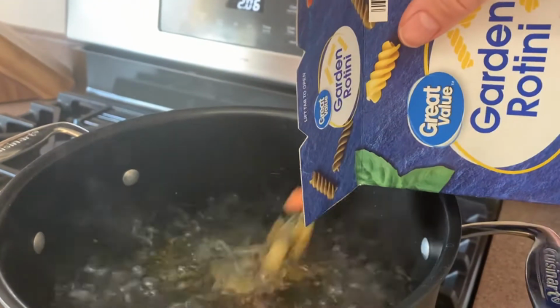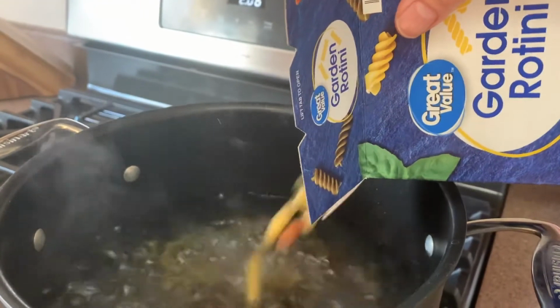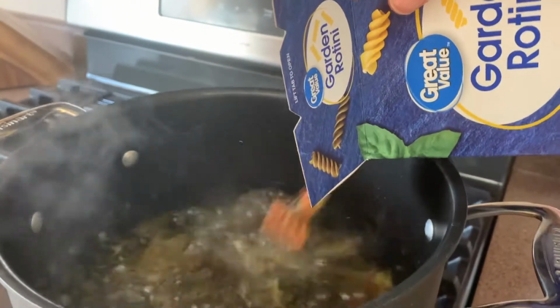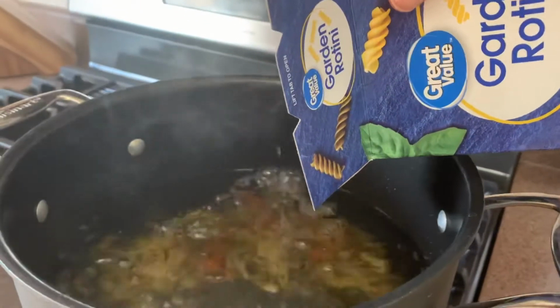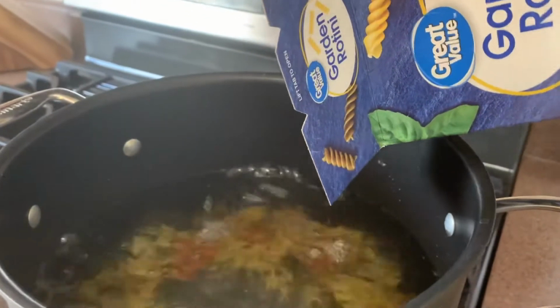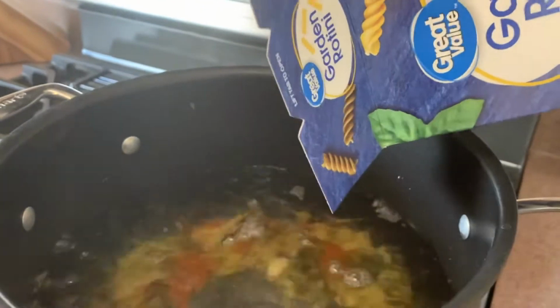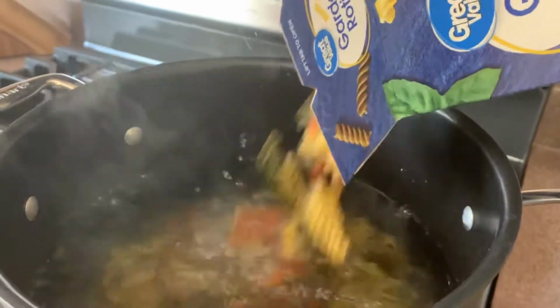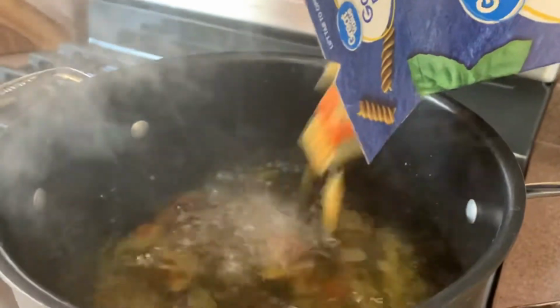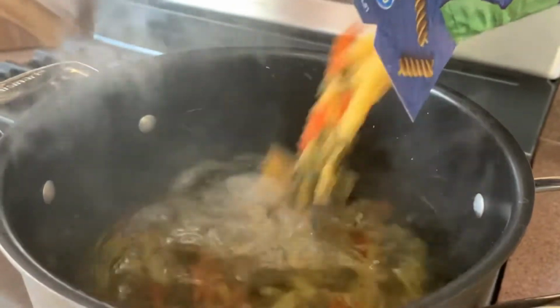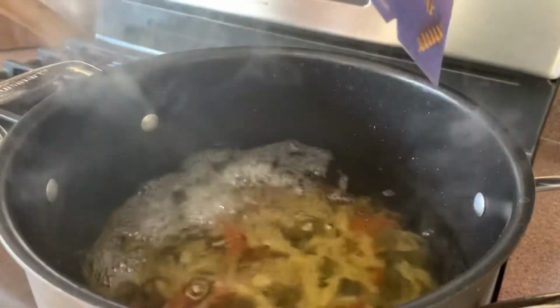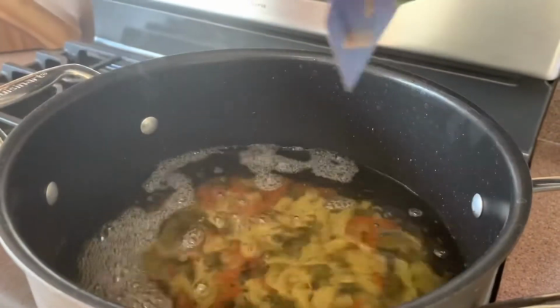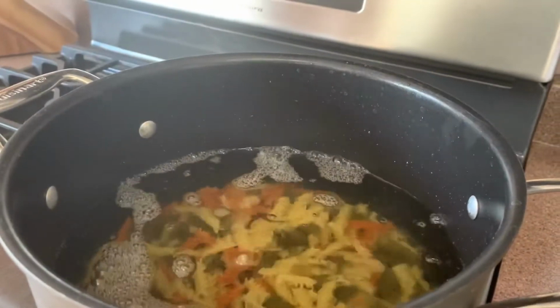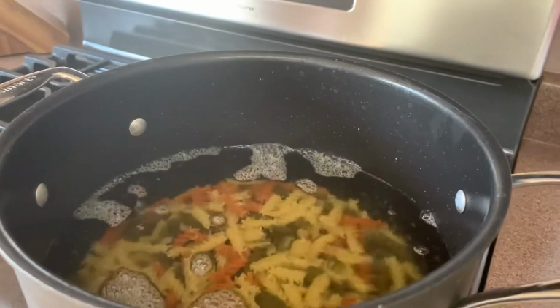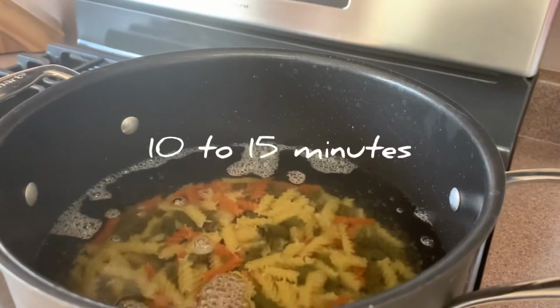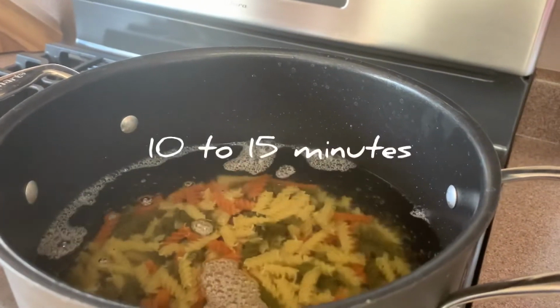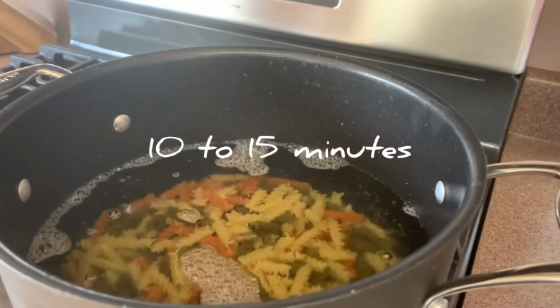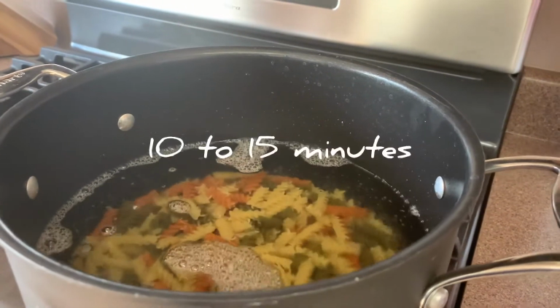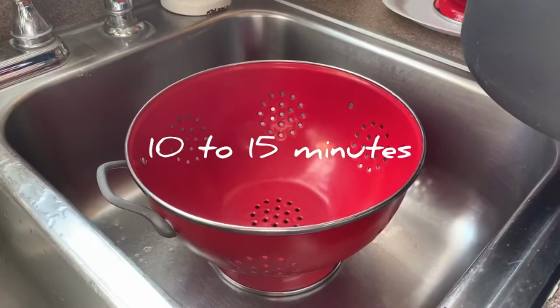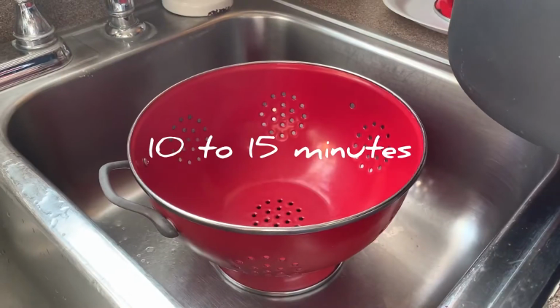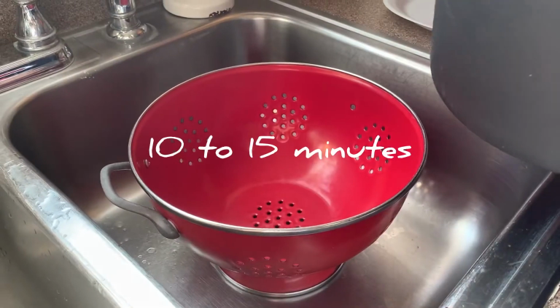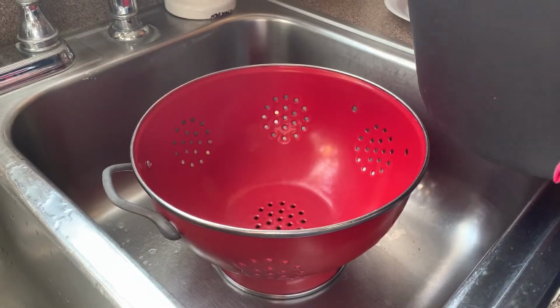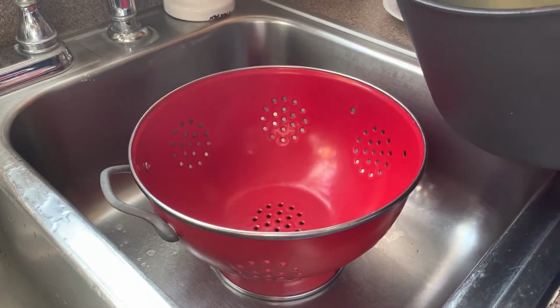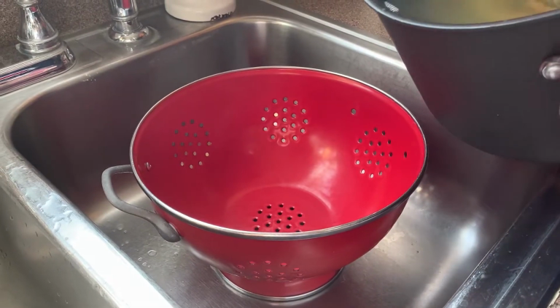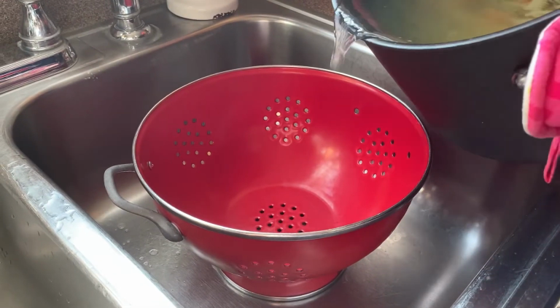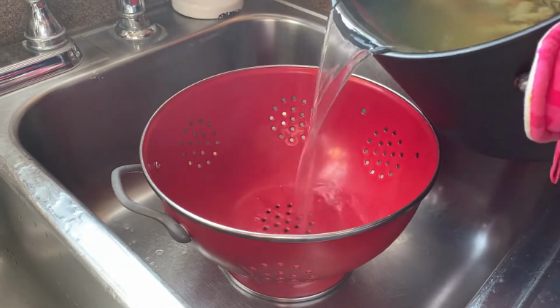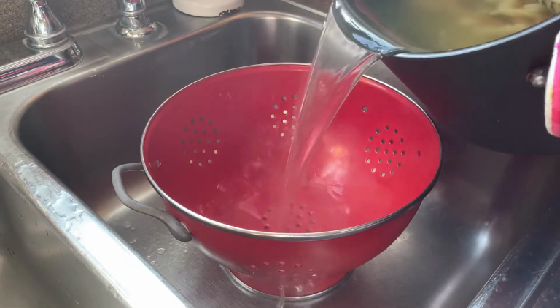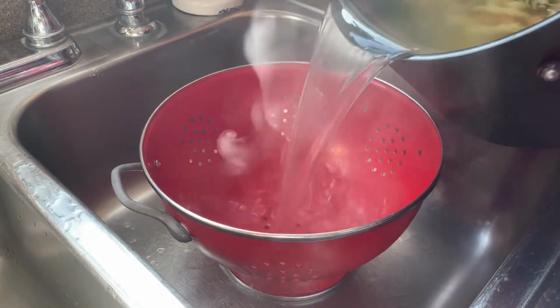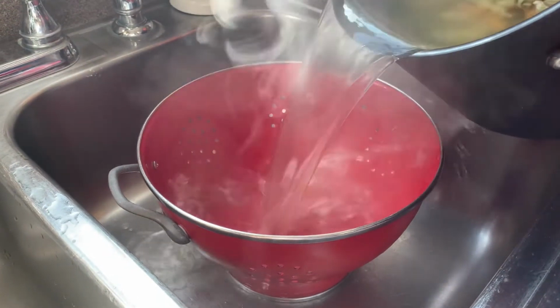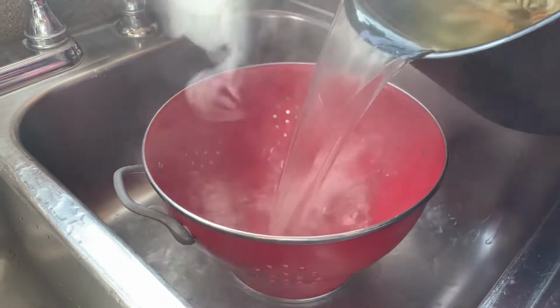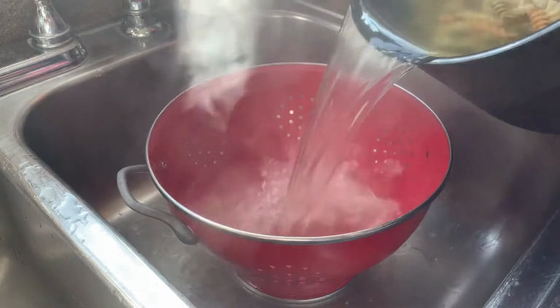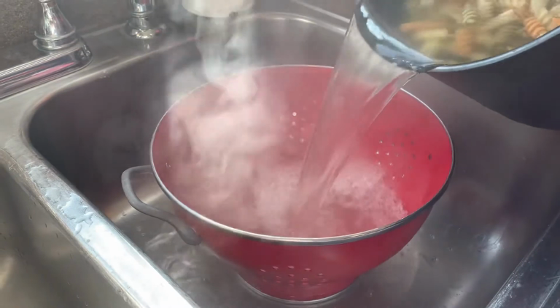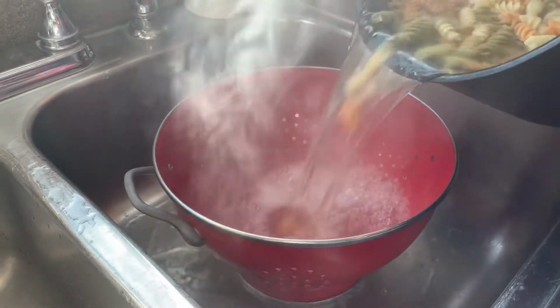And last but not least, this Perfect Pinch Salad Supreme seasoning. We're going to start by boiling some water in a big pot, then add our pasta and let it boil for about 10 minutes. Then we're going to drain it and run some cold water over it just to stop the cooking process.